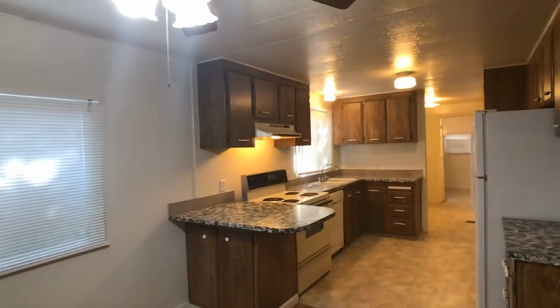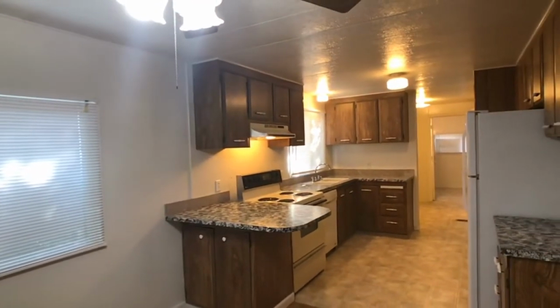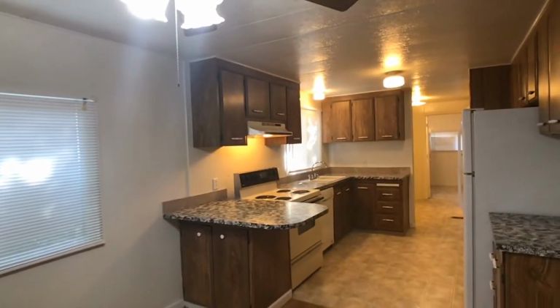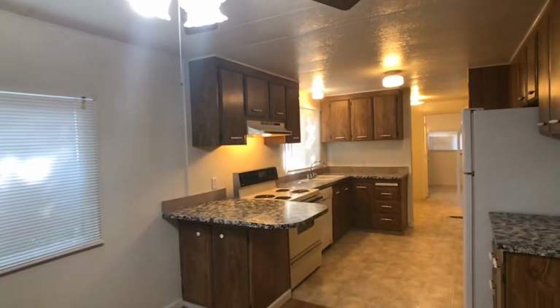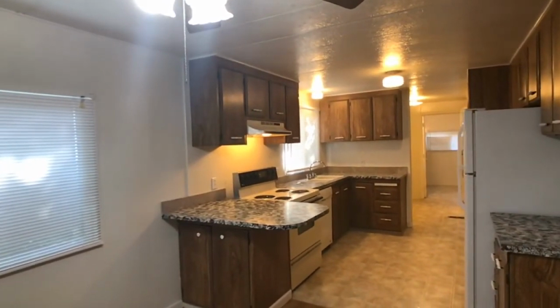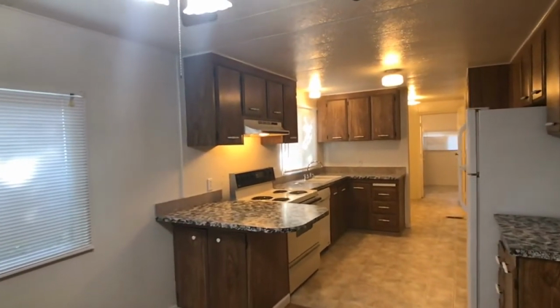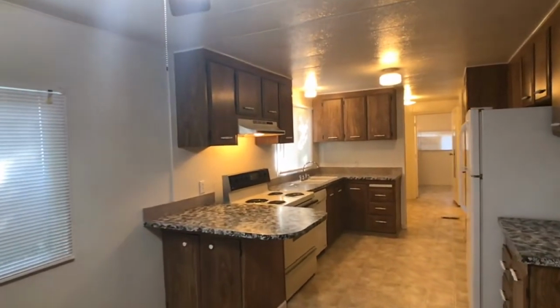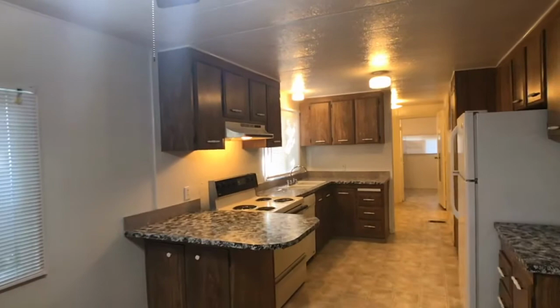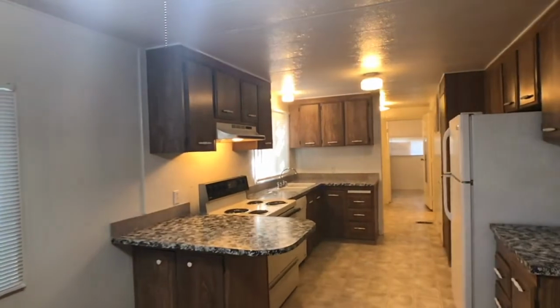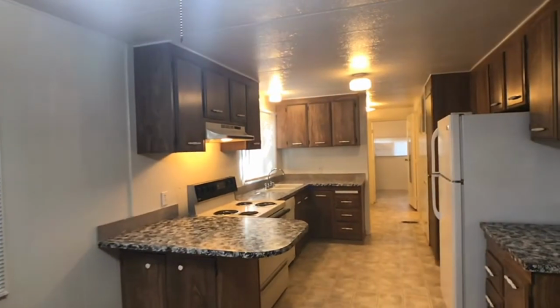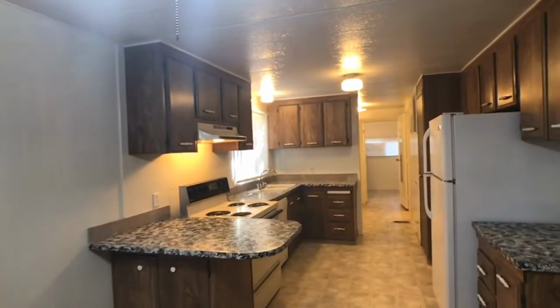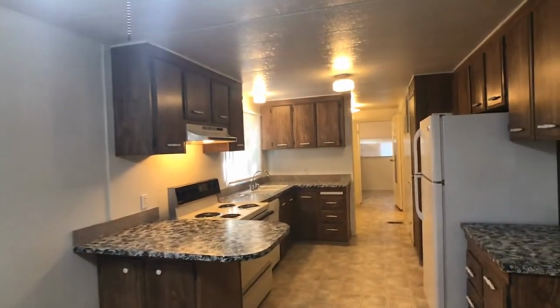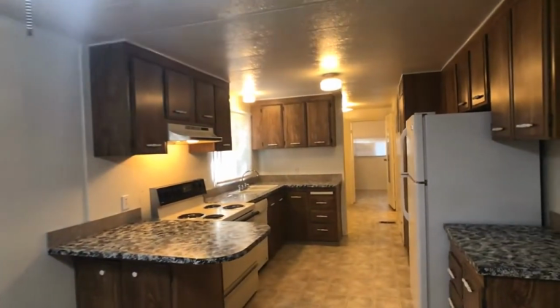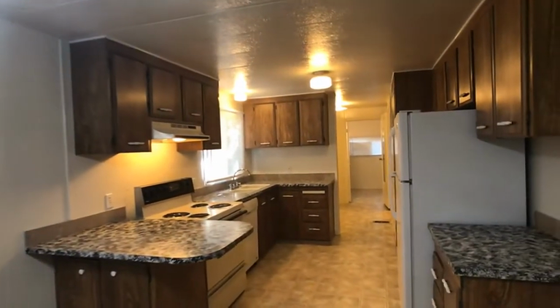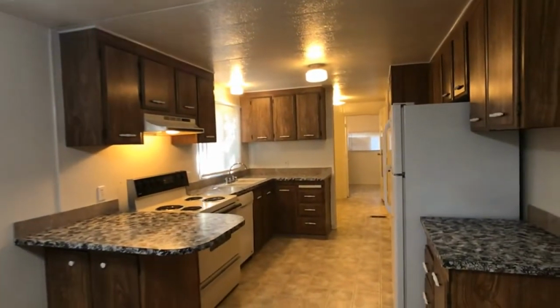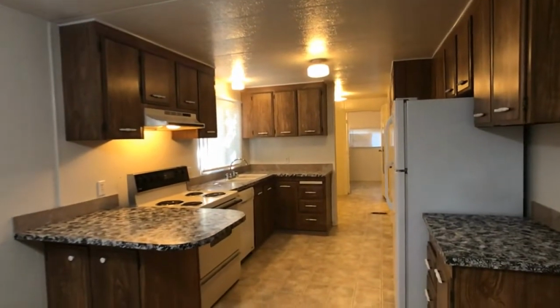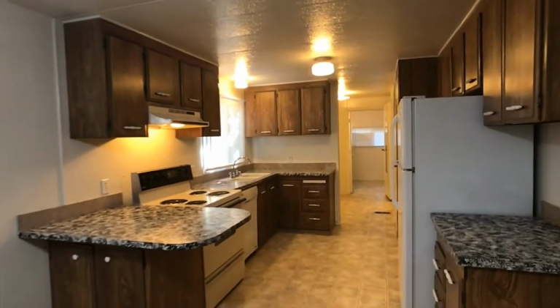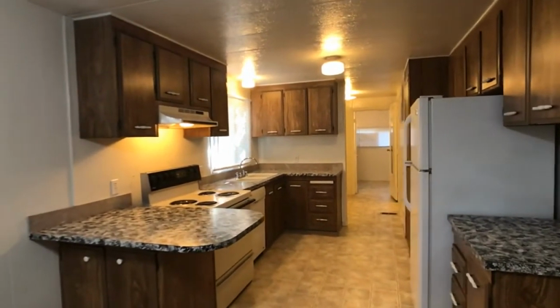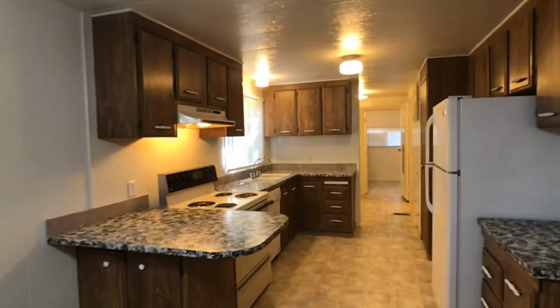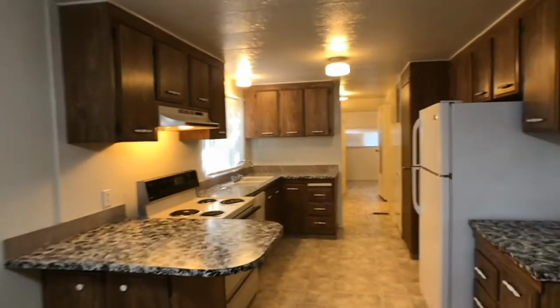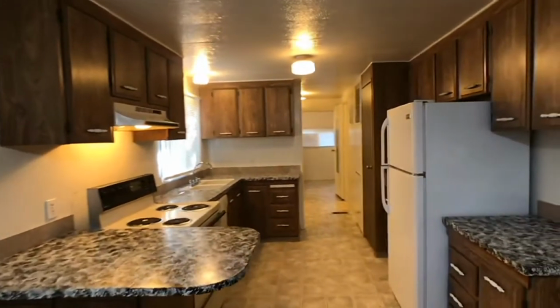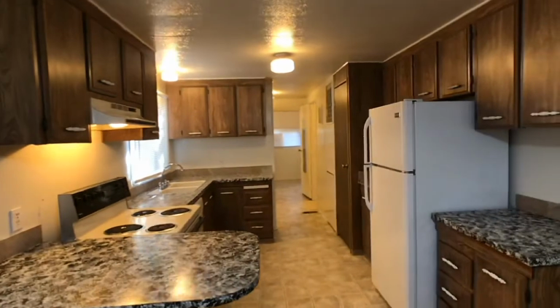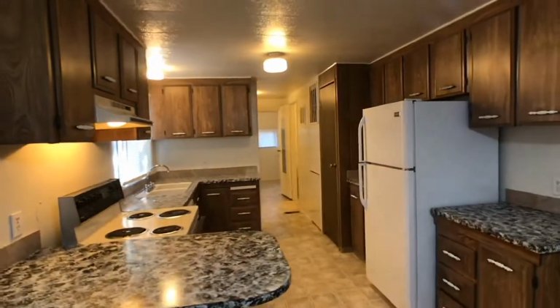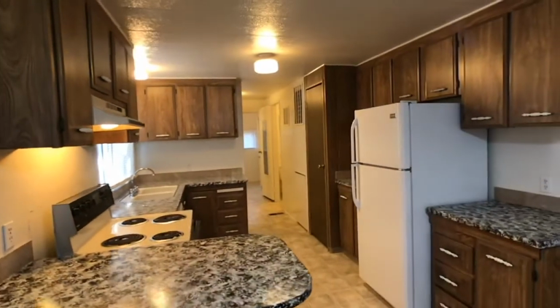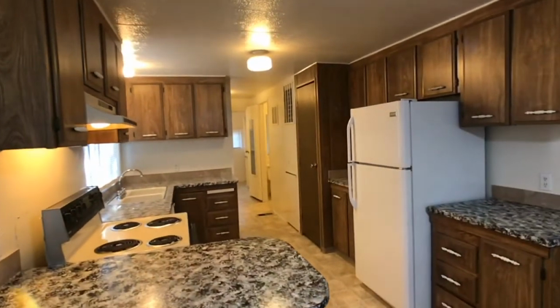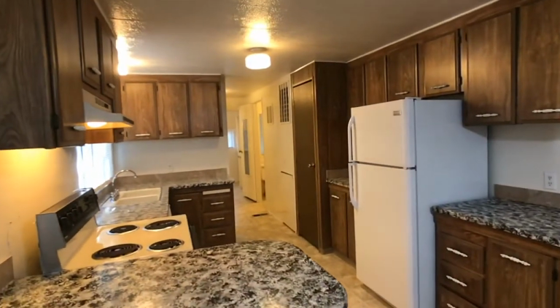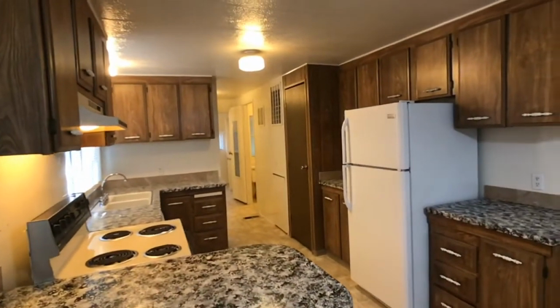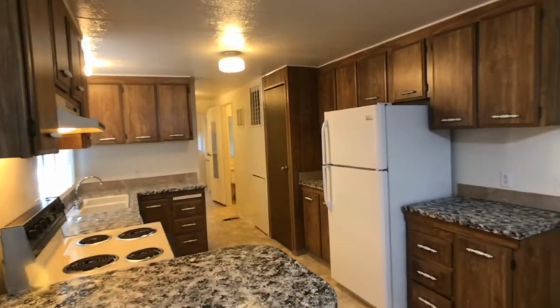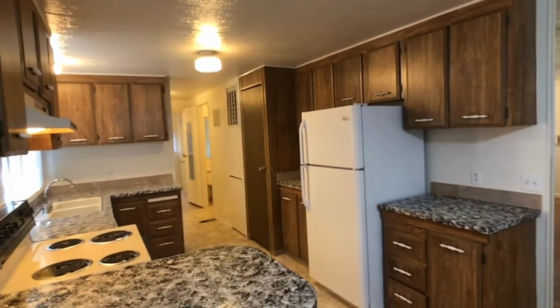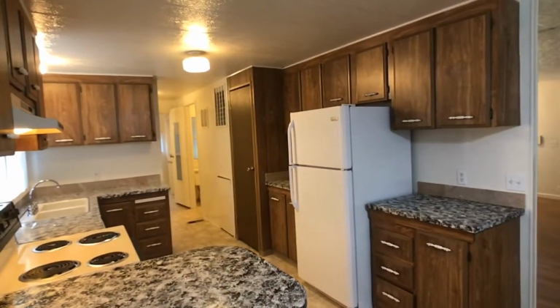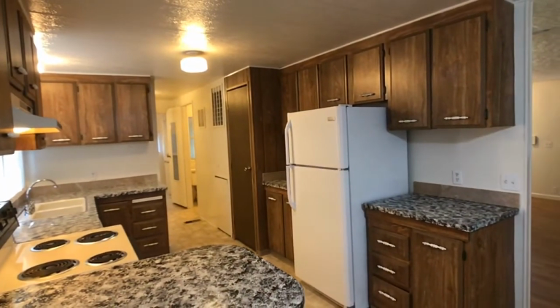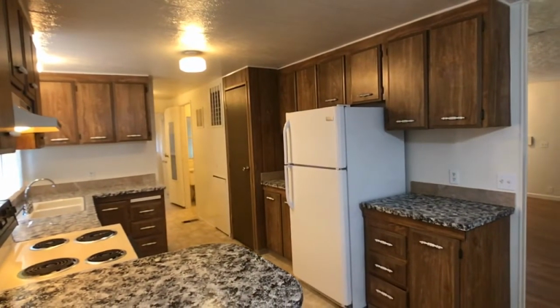The kitchen here will come furnished with a refrigerator, stove, and dishwasher. There's also lots of good cabinet space.